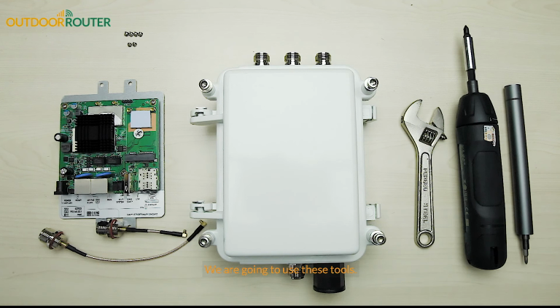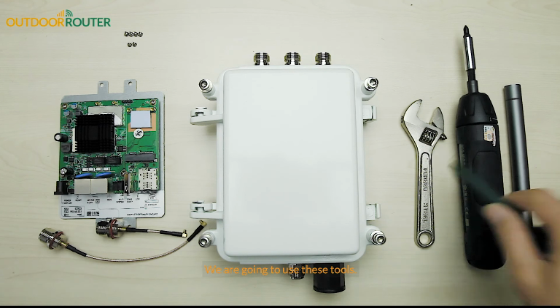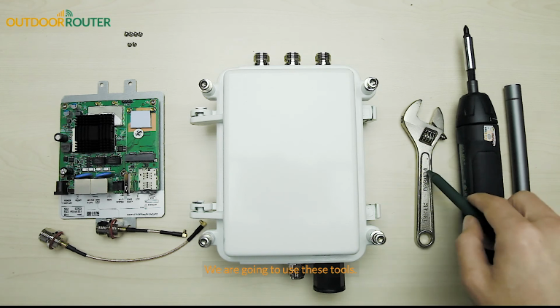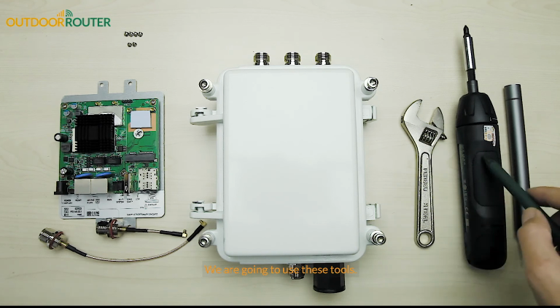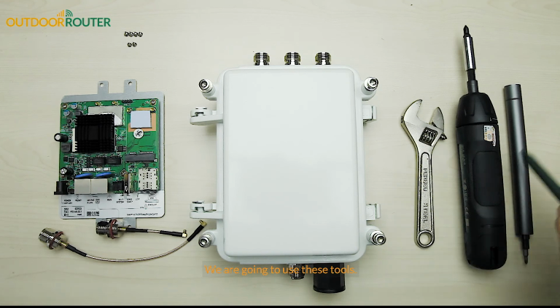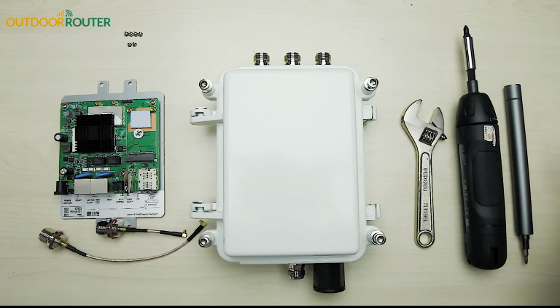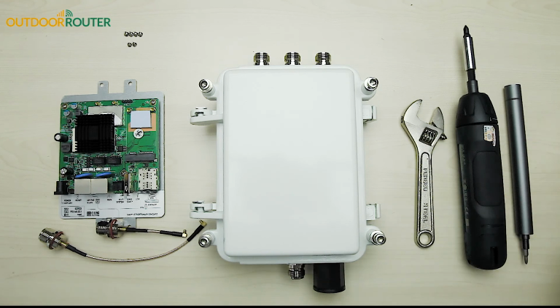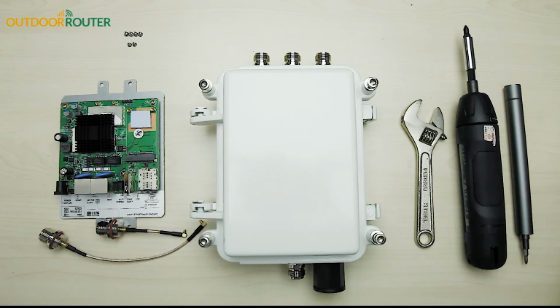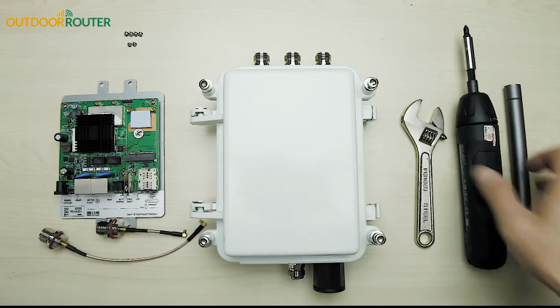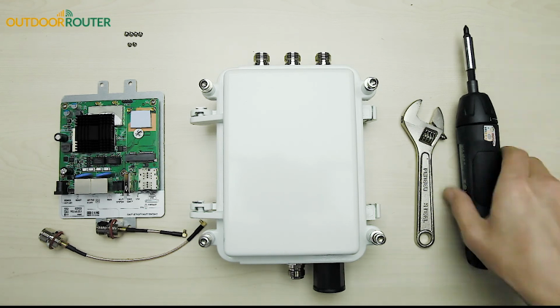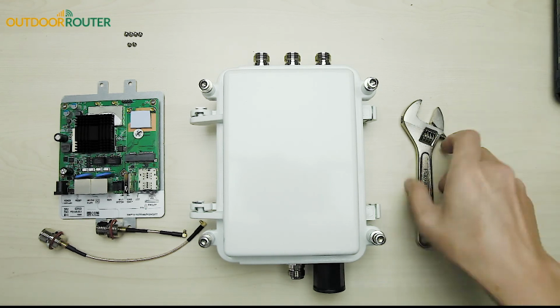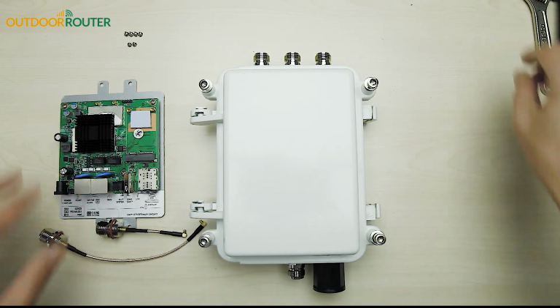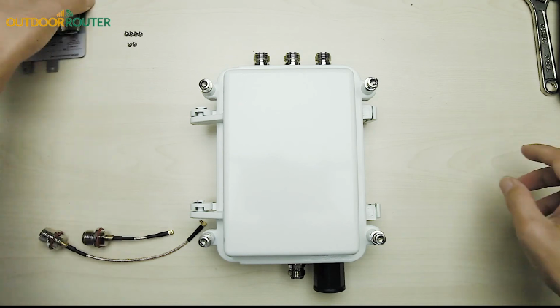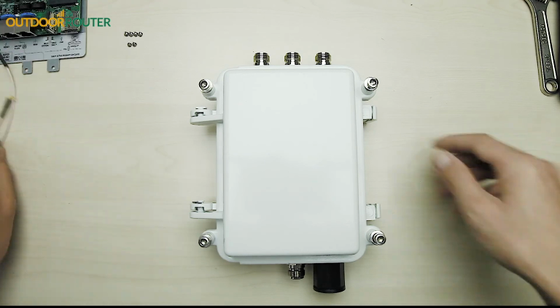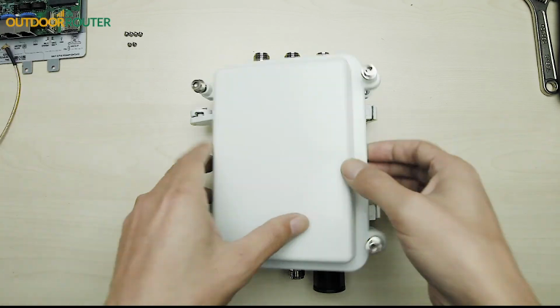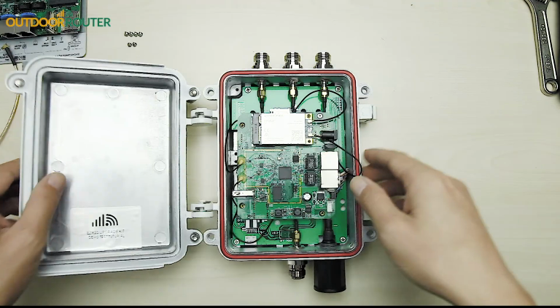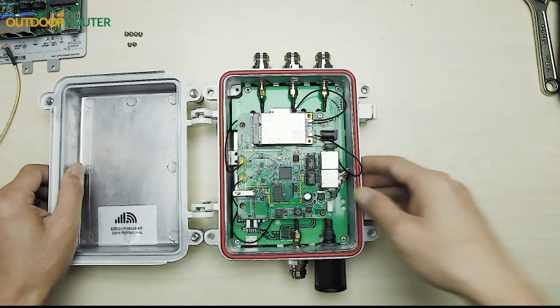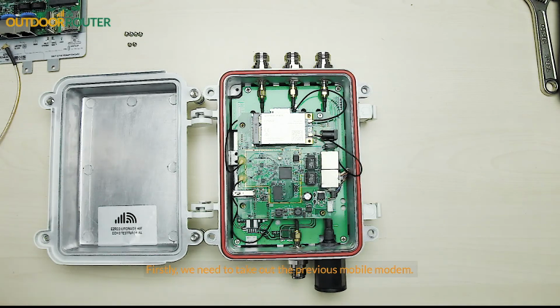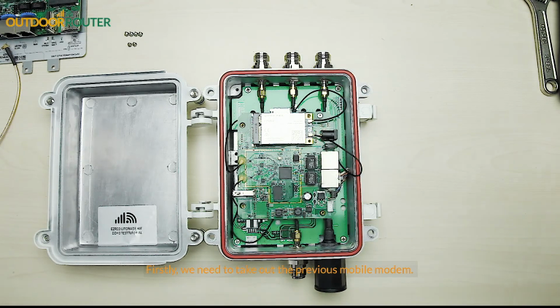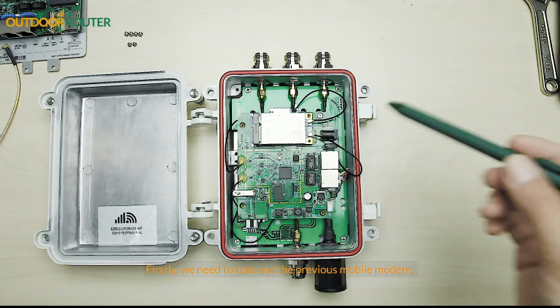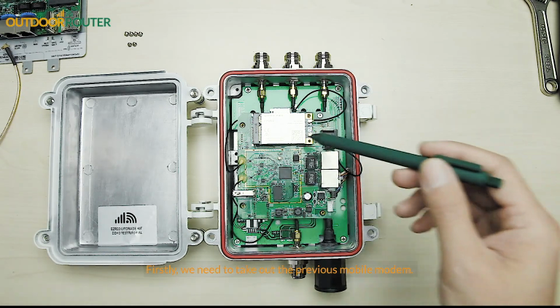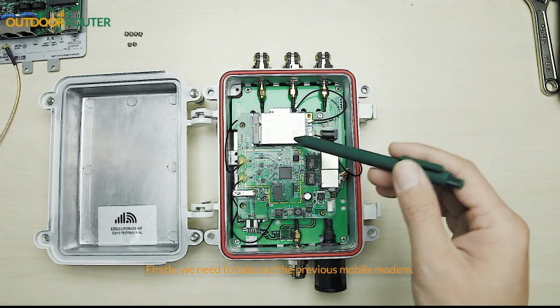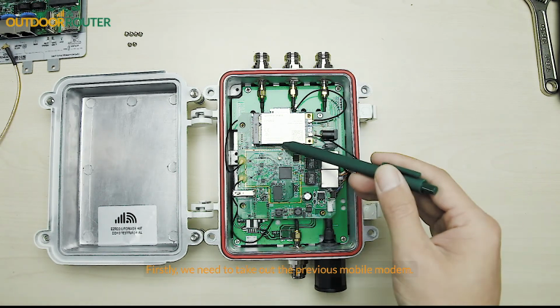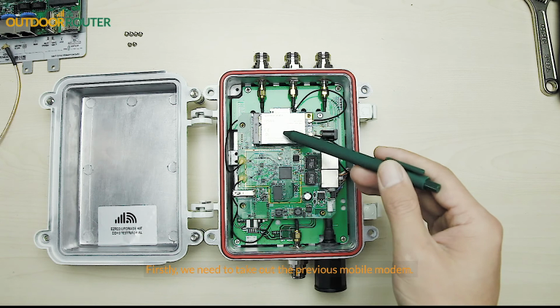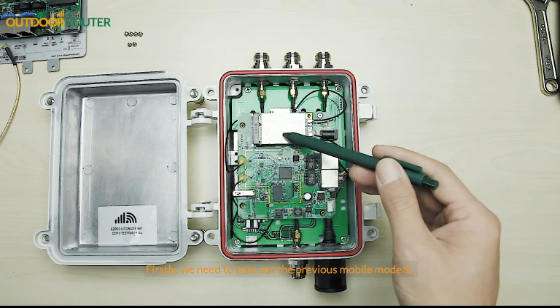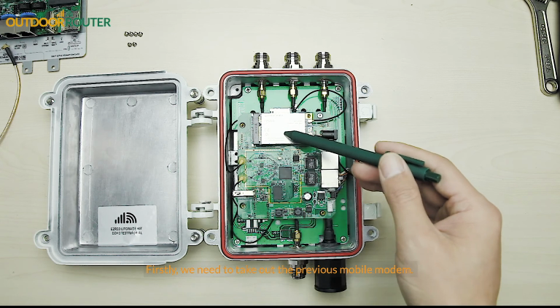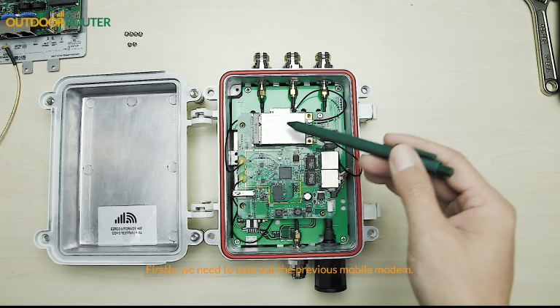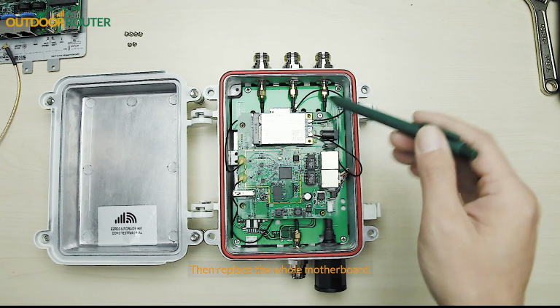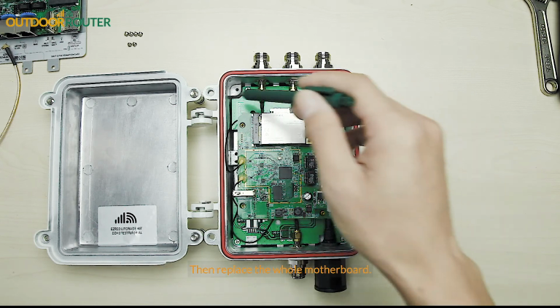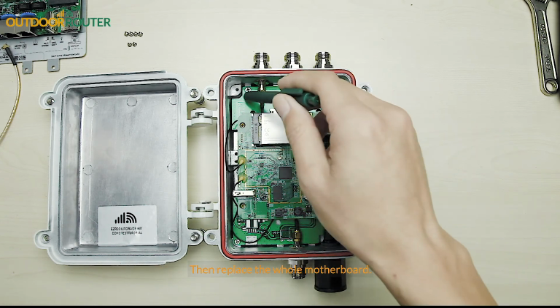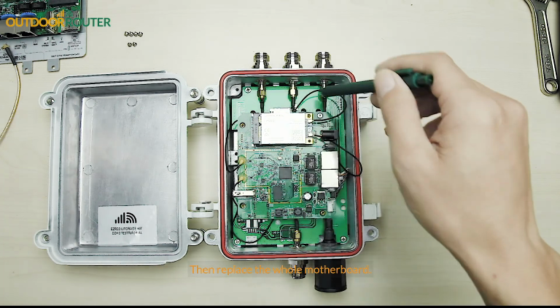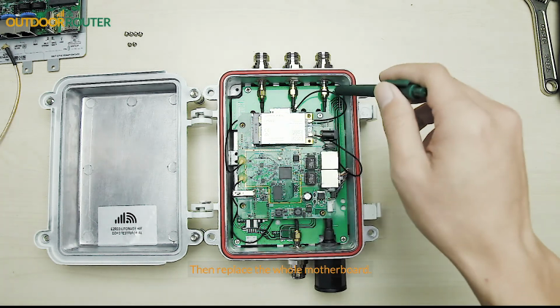We're going to use these tools. Firstly, we need to take out the previous mobile modem, then replace the whole motherboard.